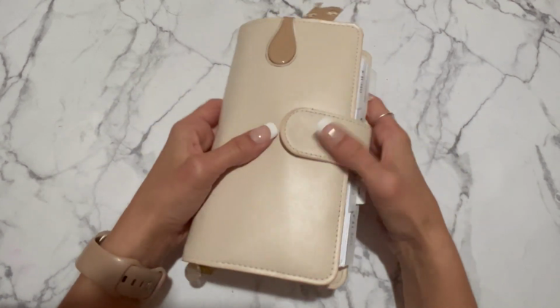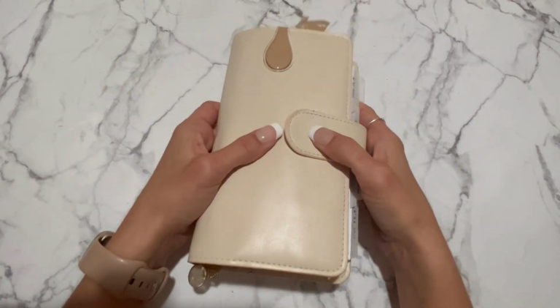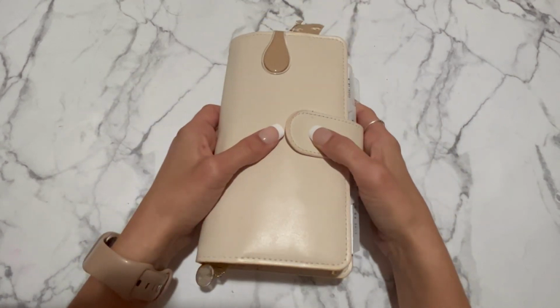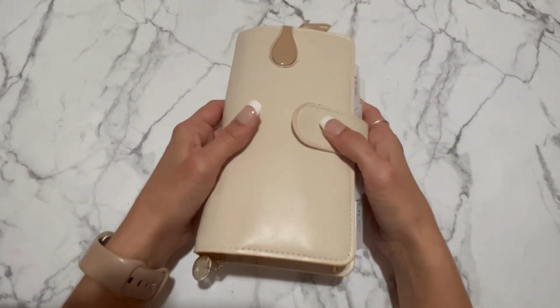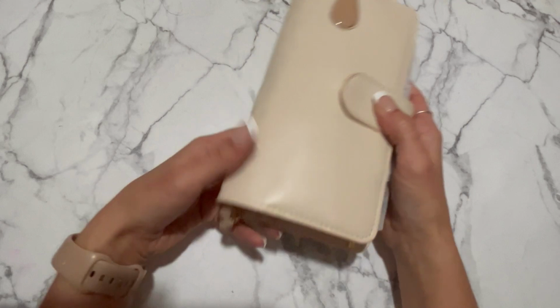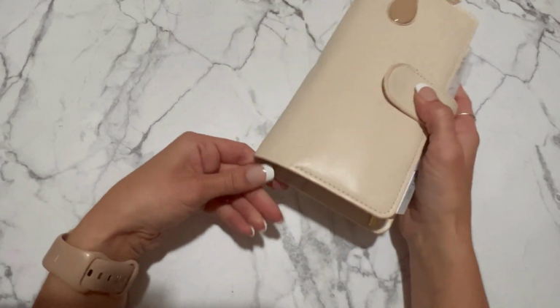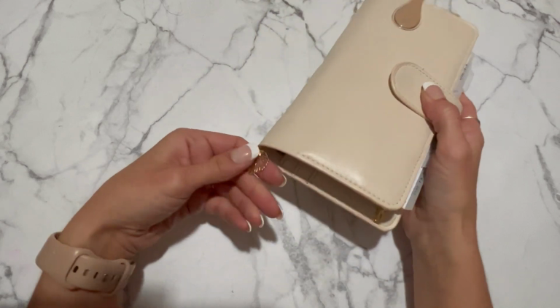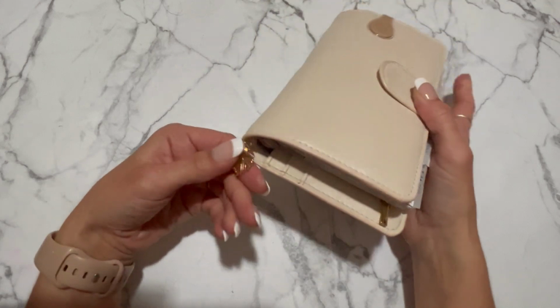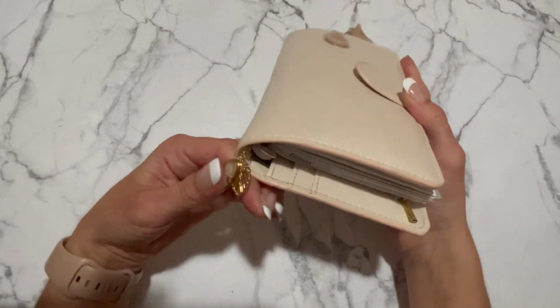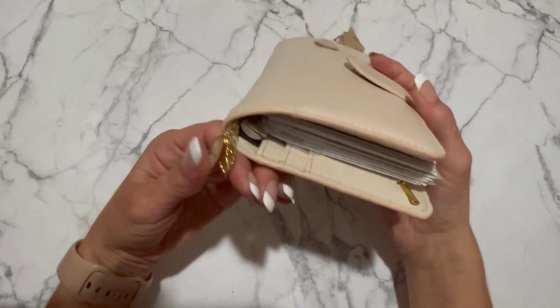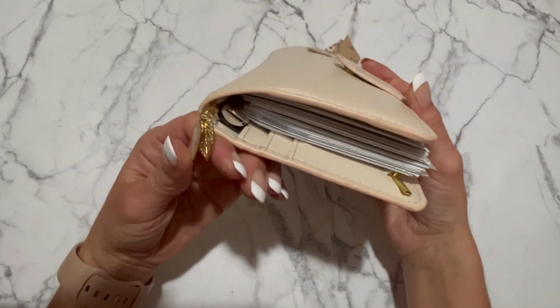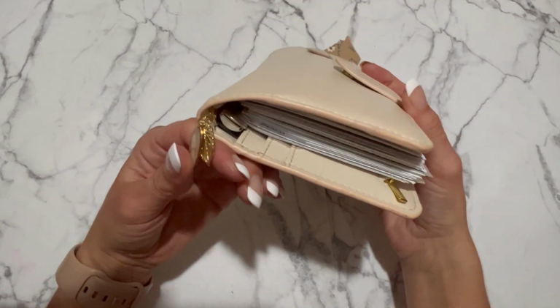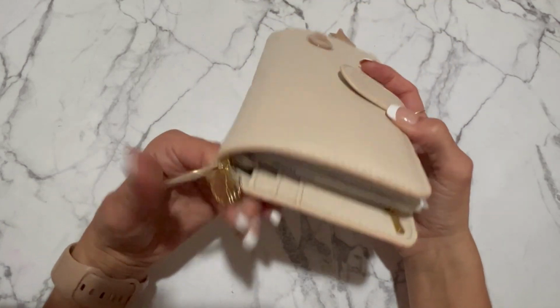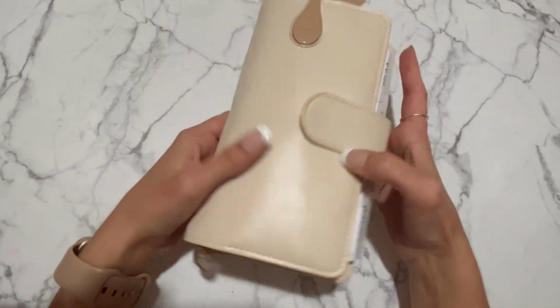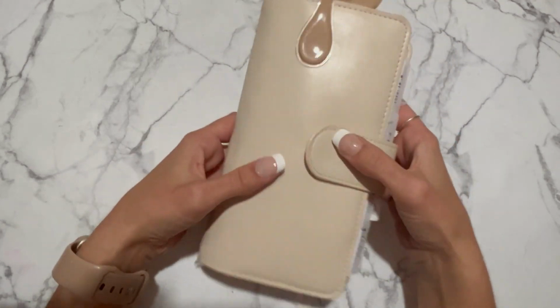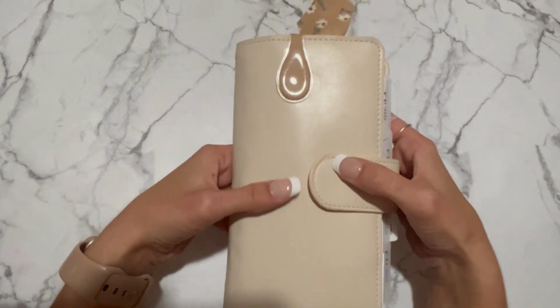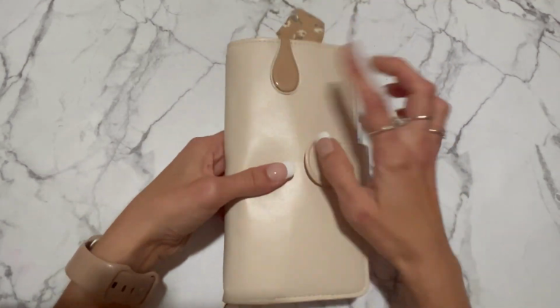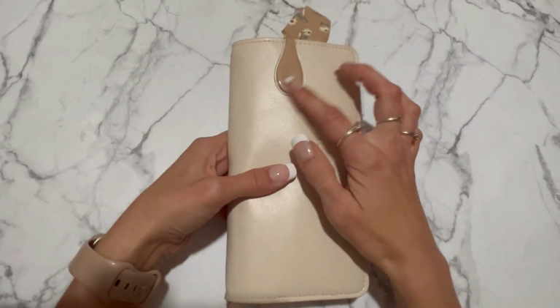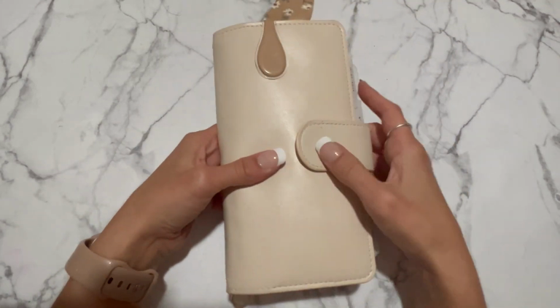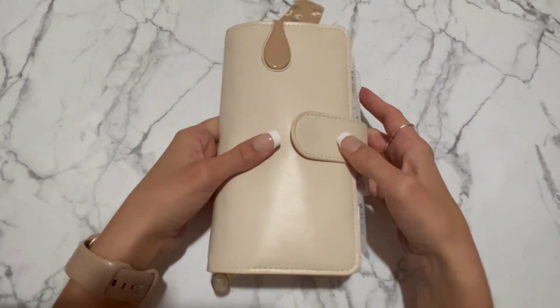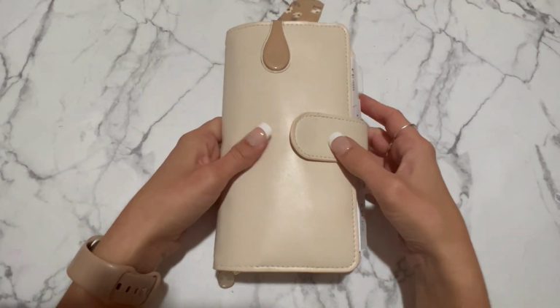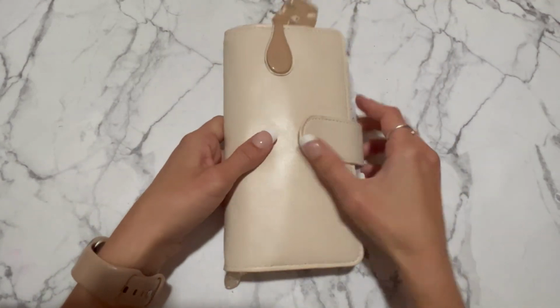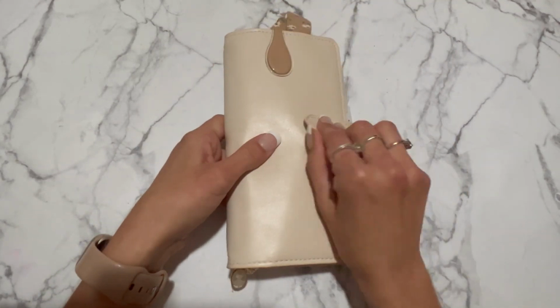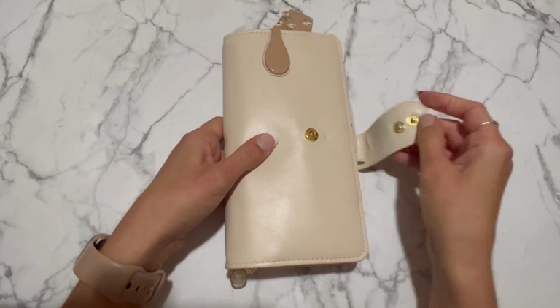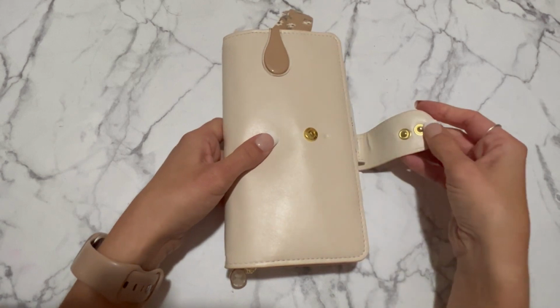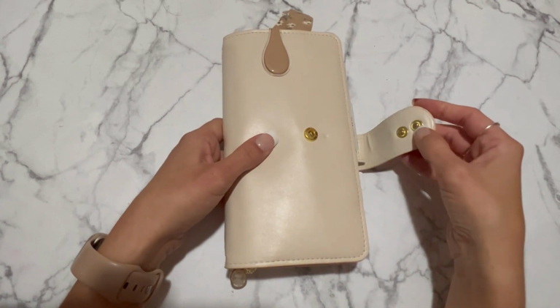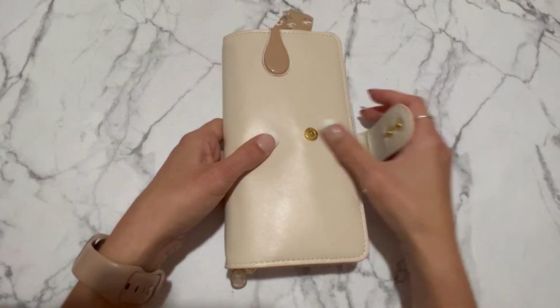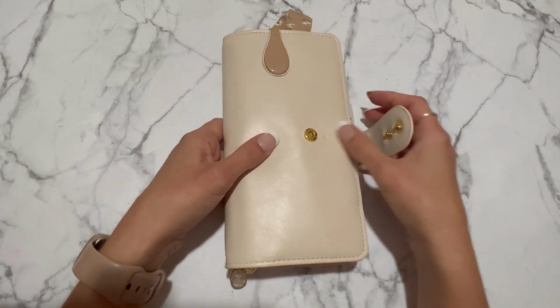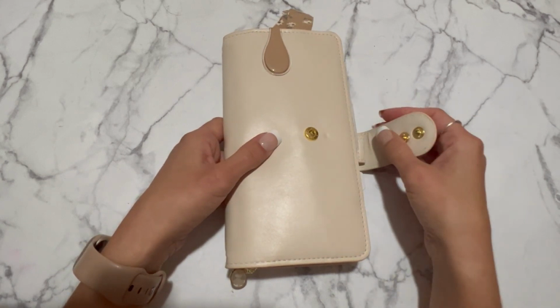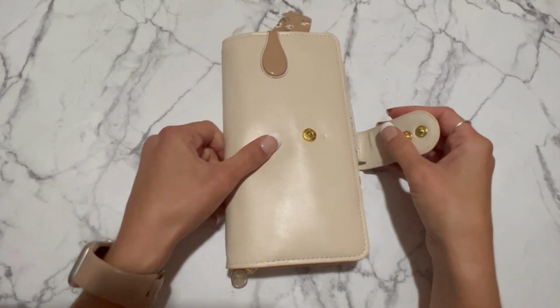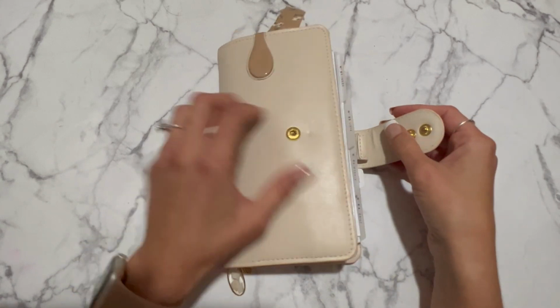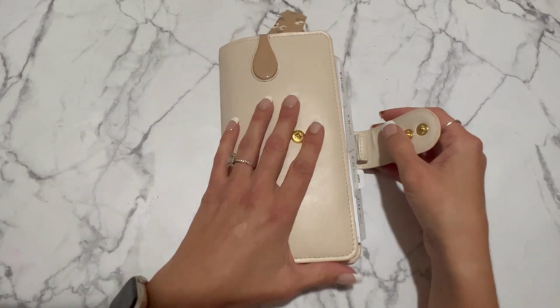It looks like this — this is an Ollie clip, by the way, and it has a gold popper and everything, which I really love that detailing.